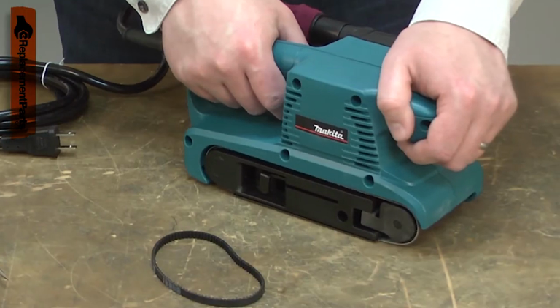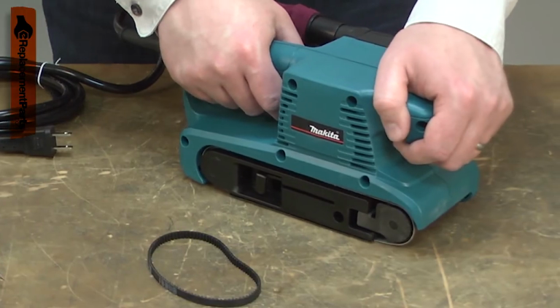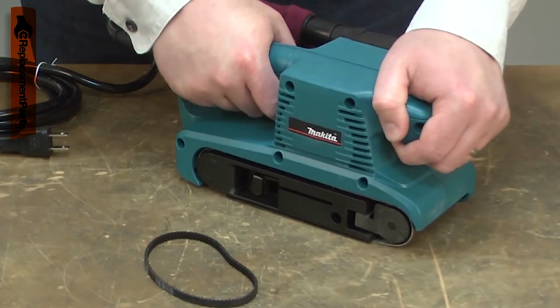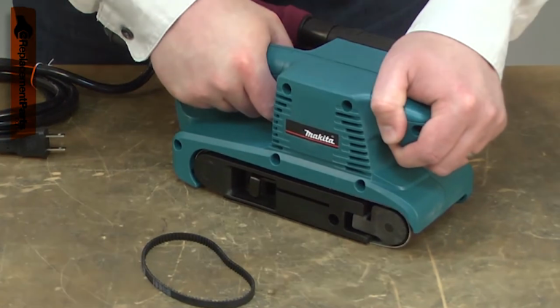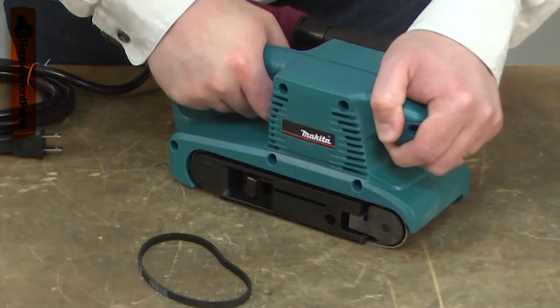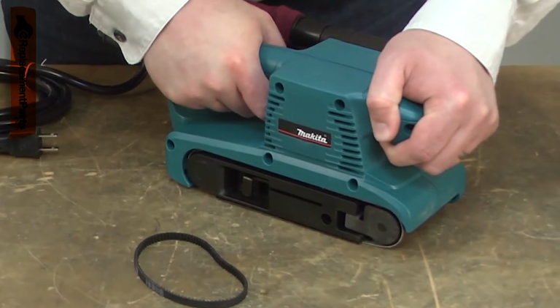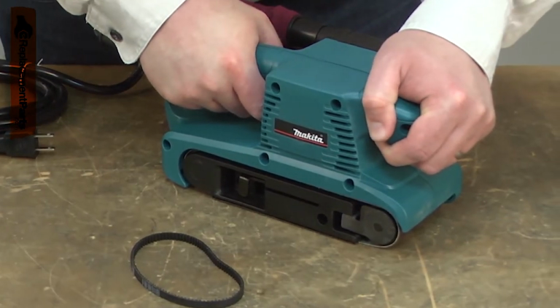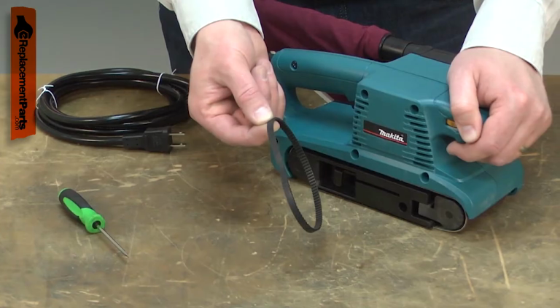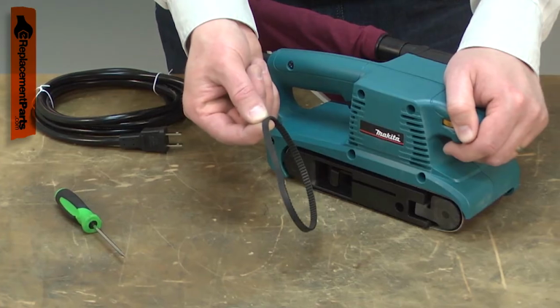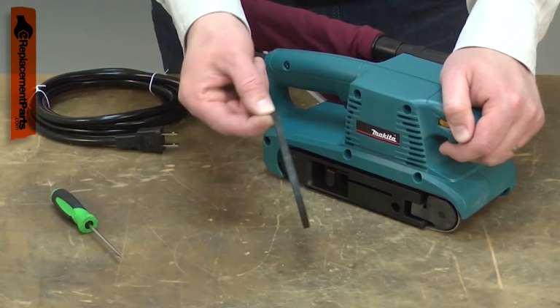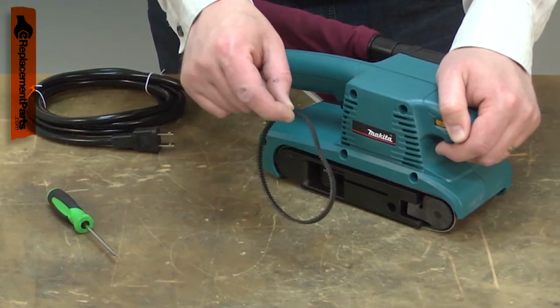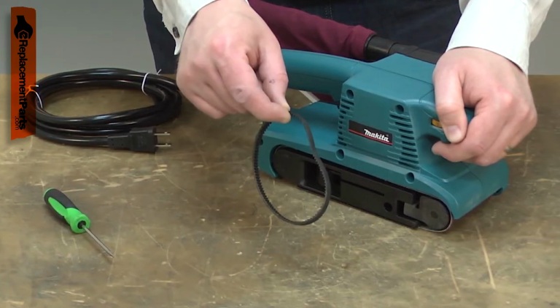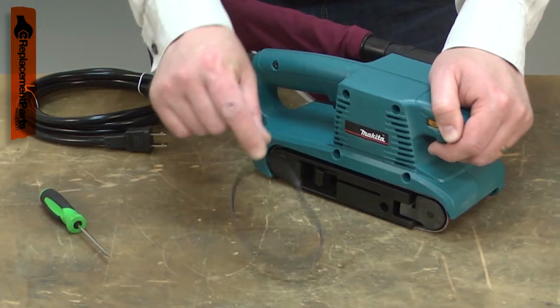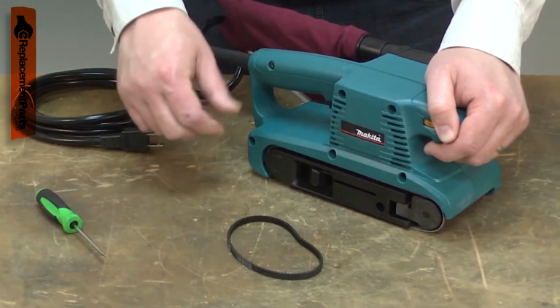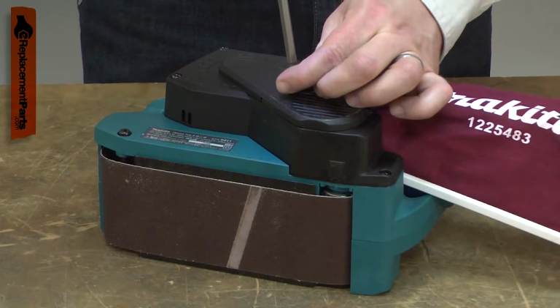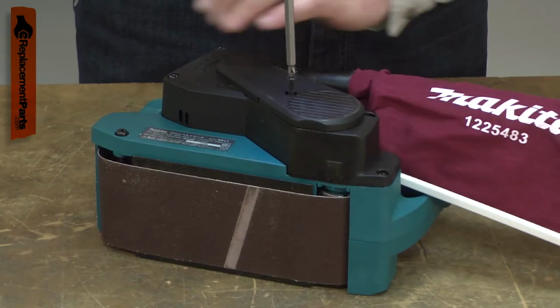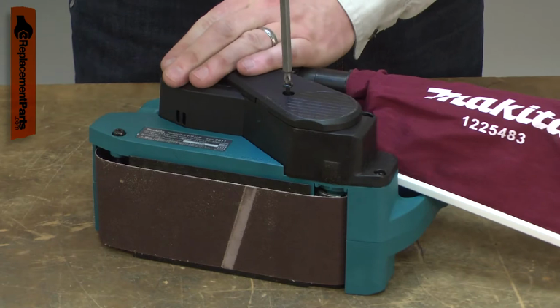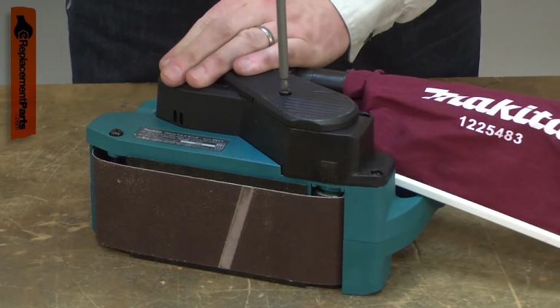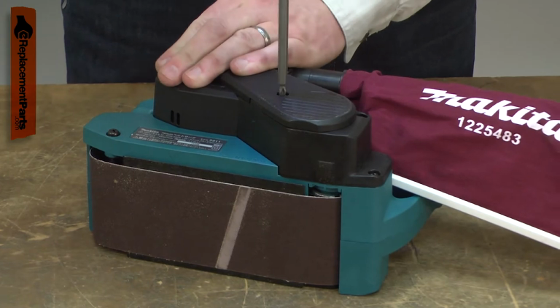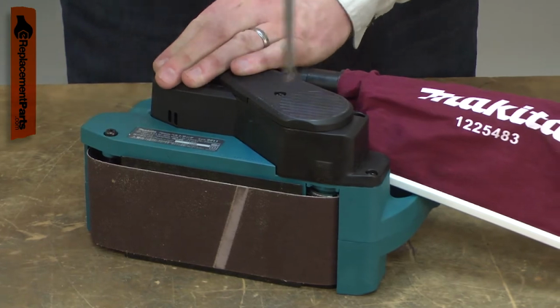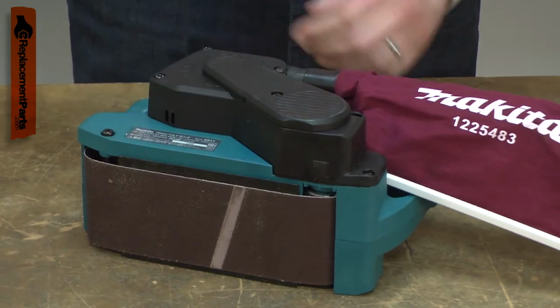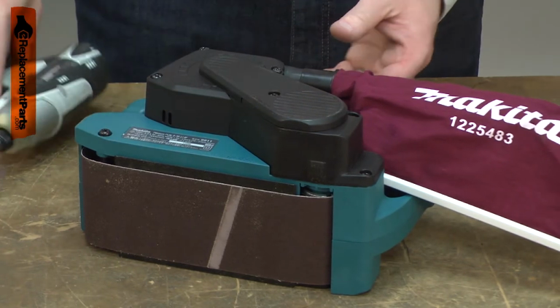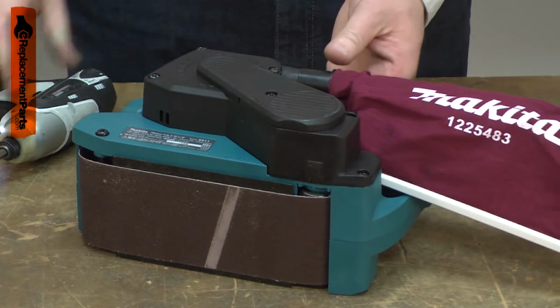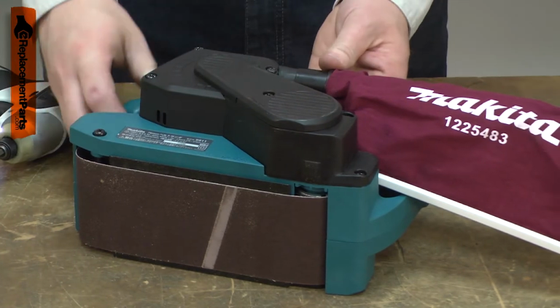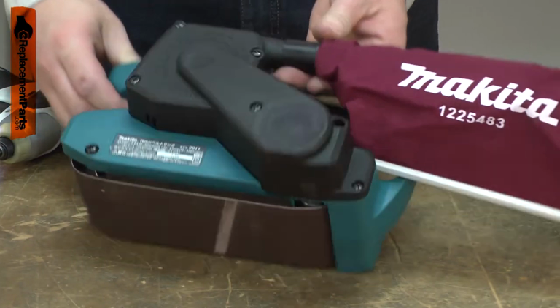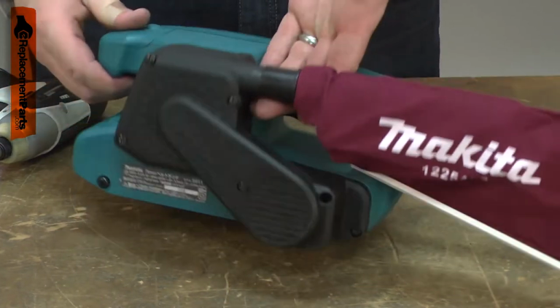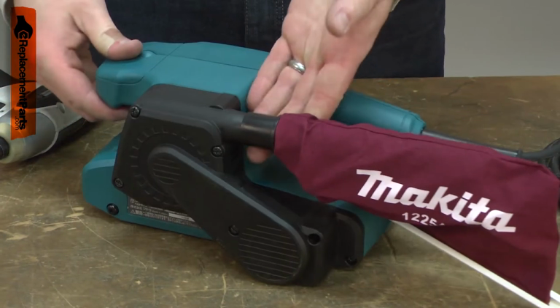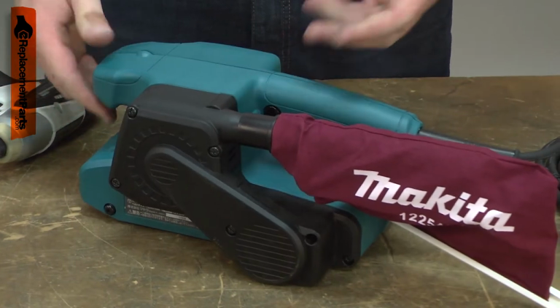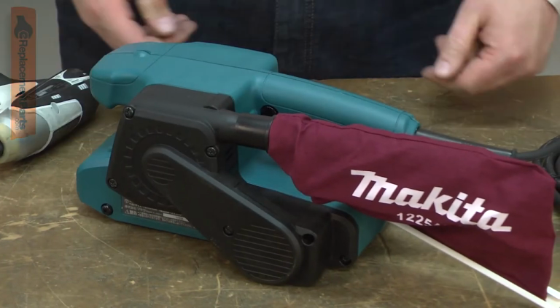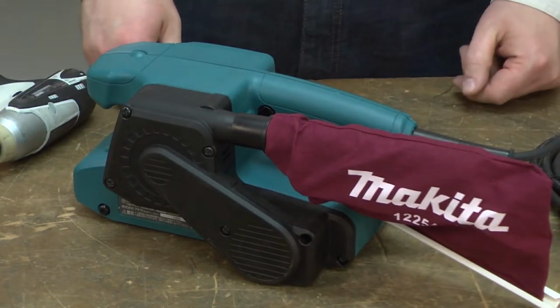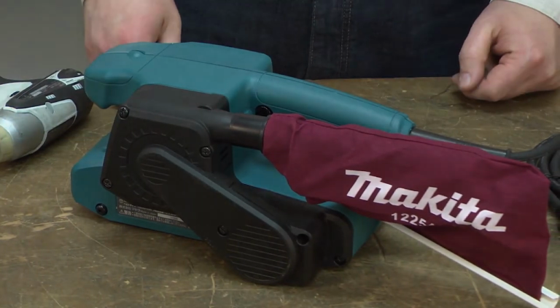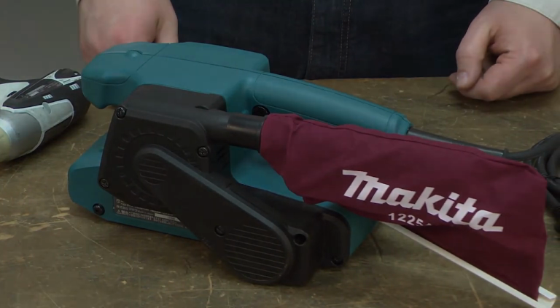If the sander is overloaded, the belt will wear much faster. Replacing the drive belt is a repair that you can do yourself, and I'm going to show you how.